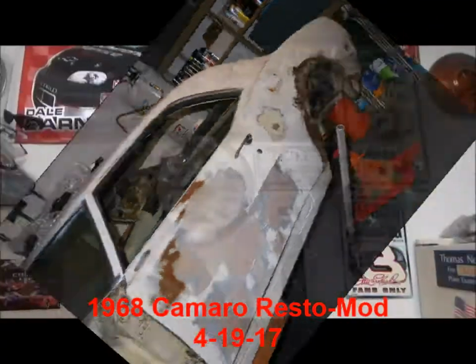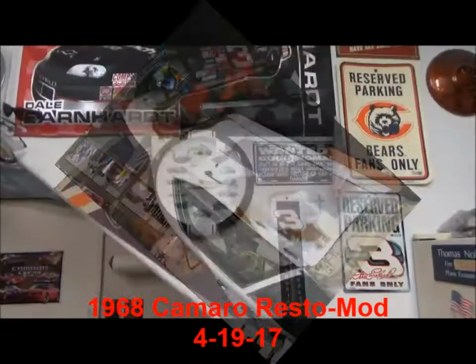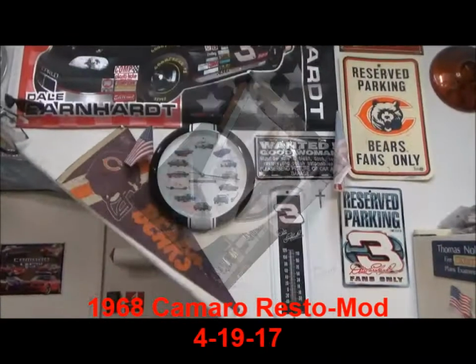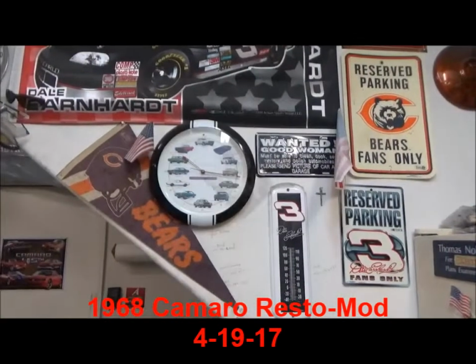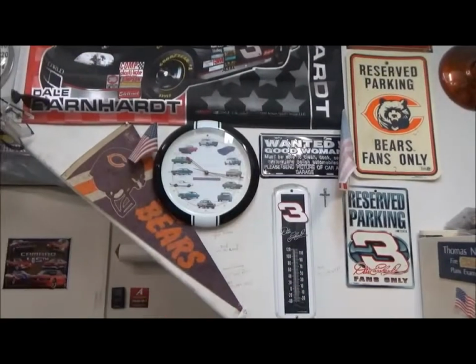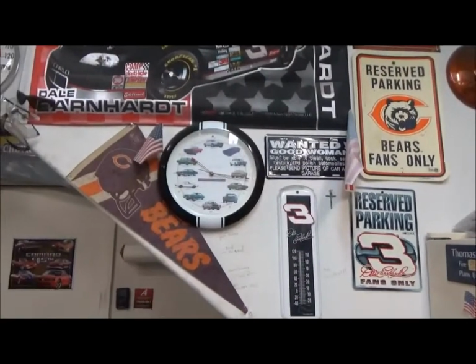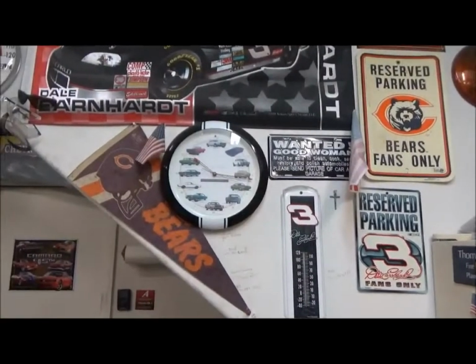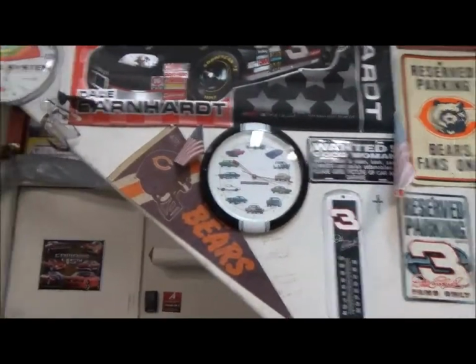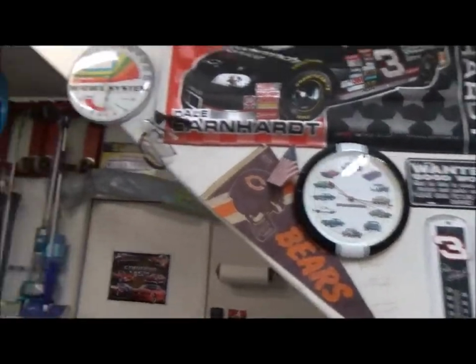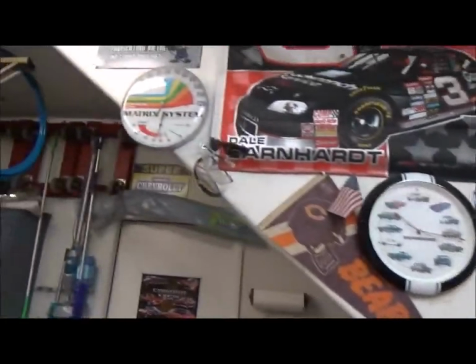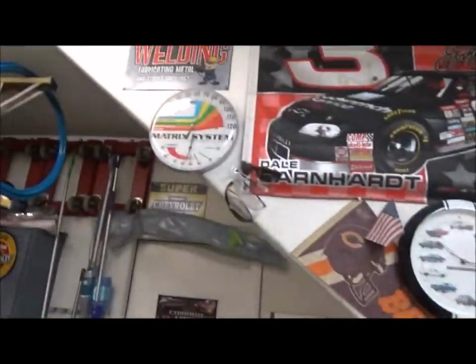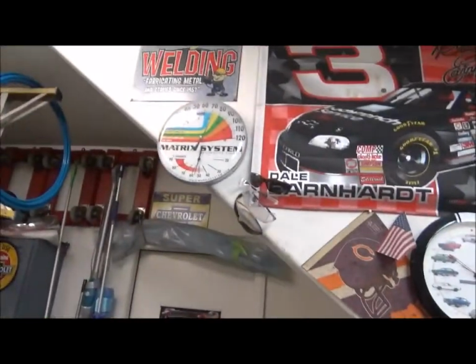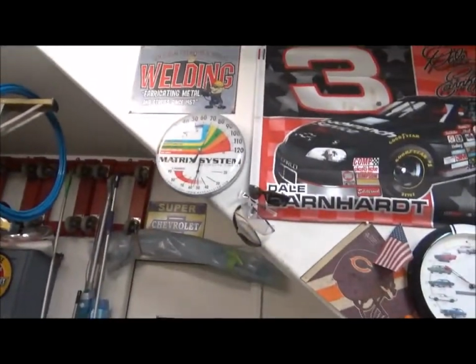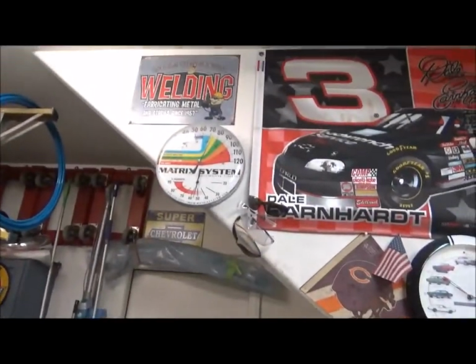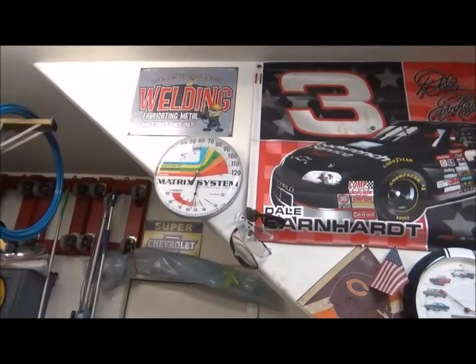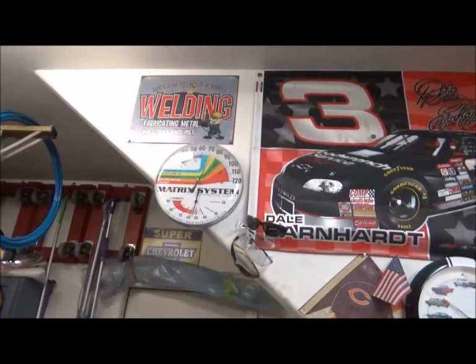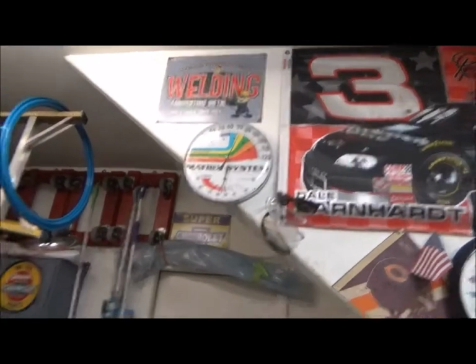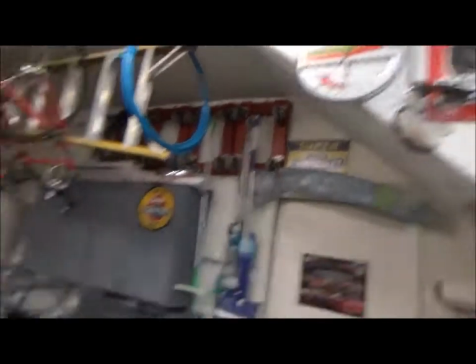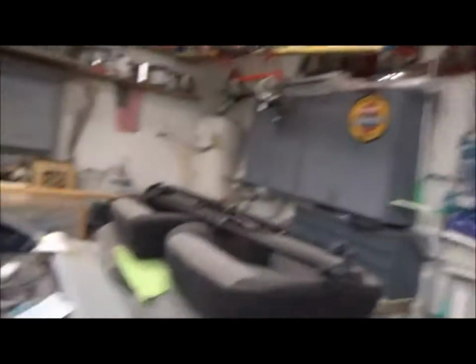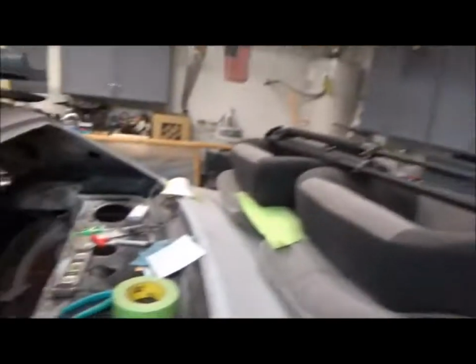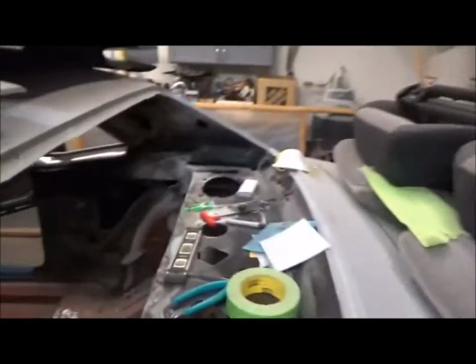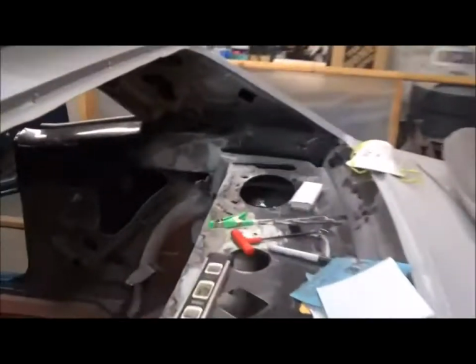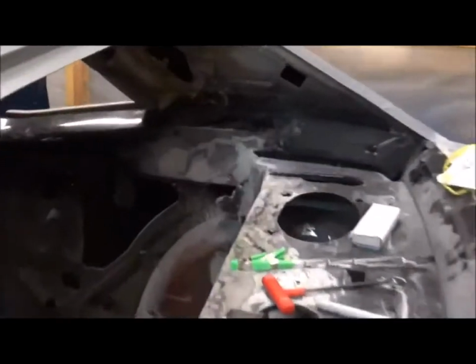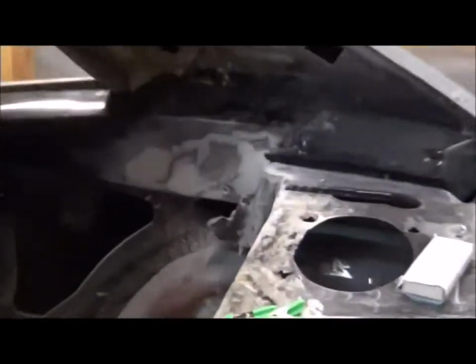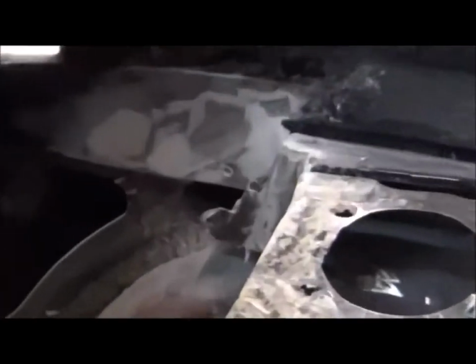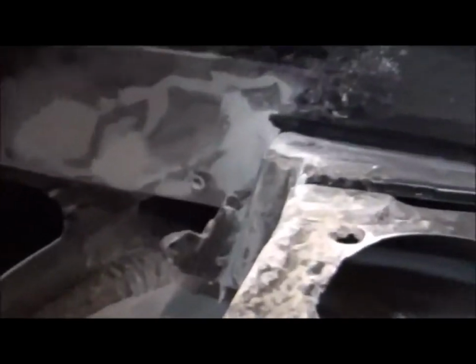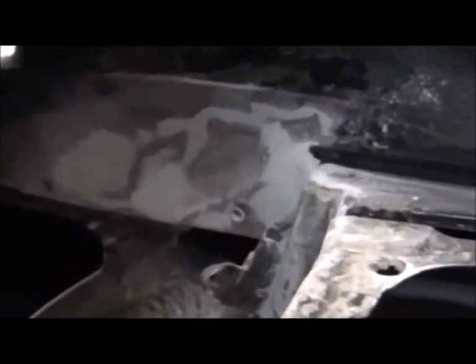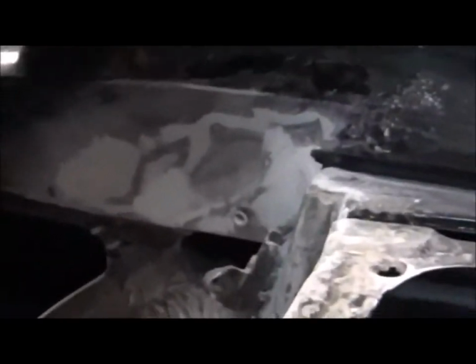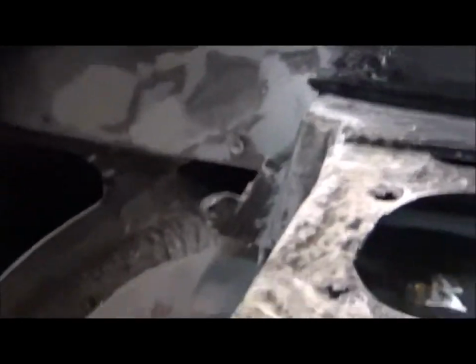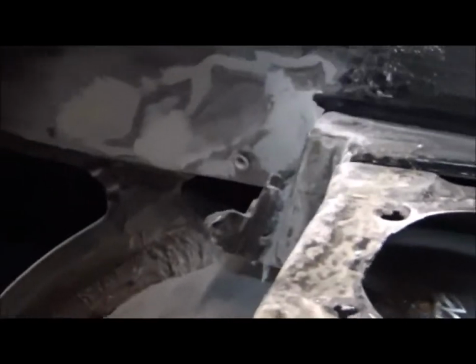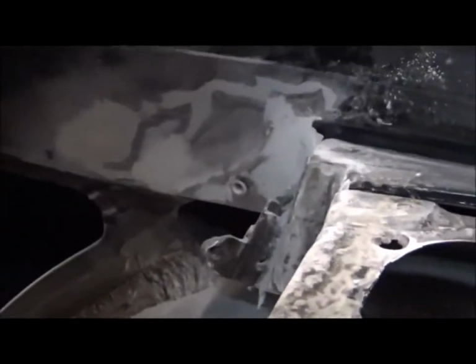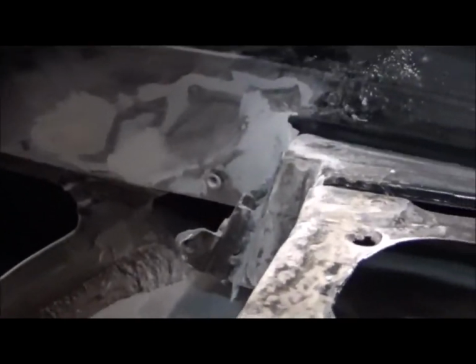Hey tubers, it's about quarter after 10. We're about 74 in the garage and I've been sanding — I didn't think you needed to see another sanding video.